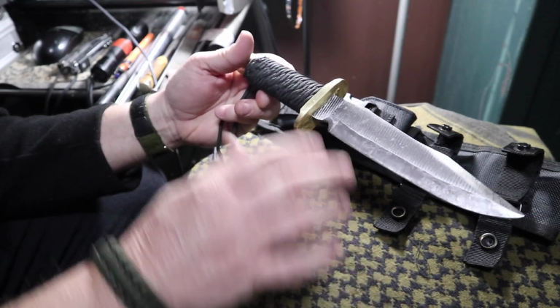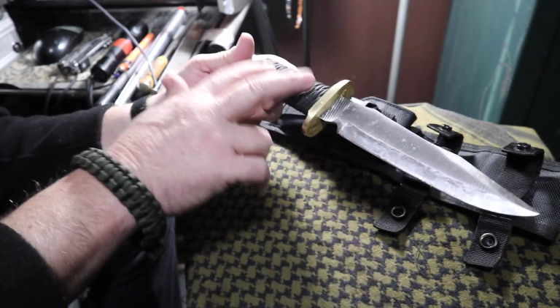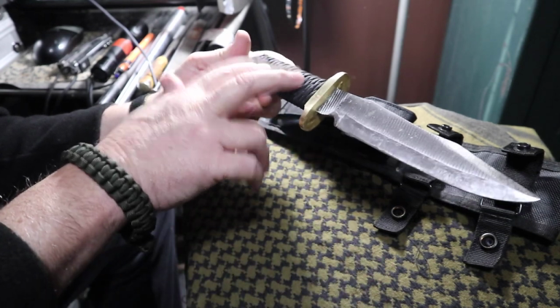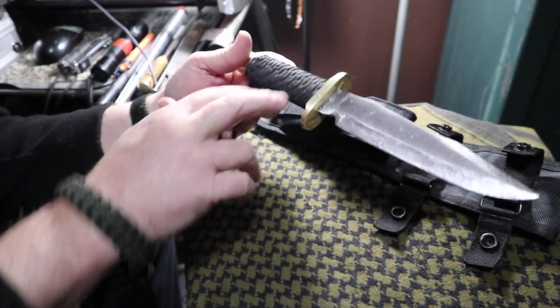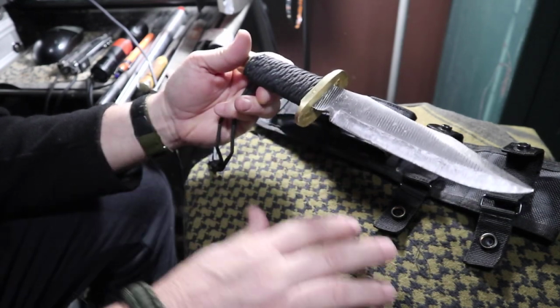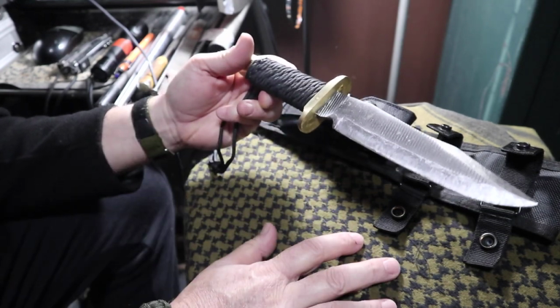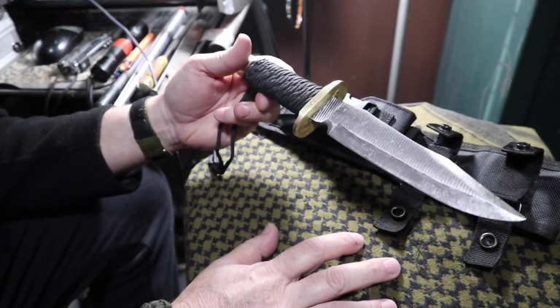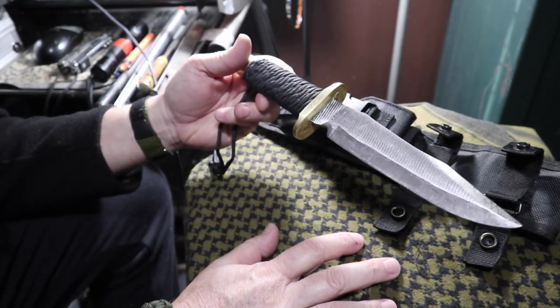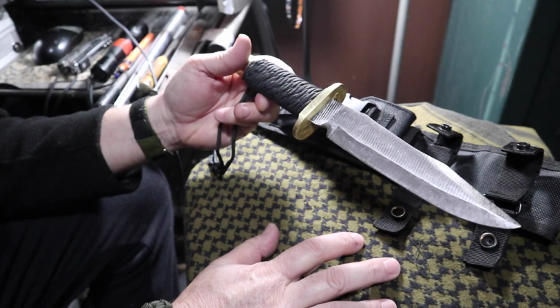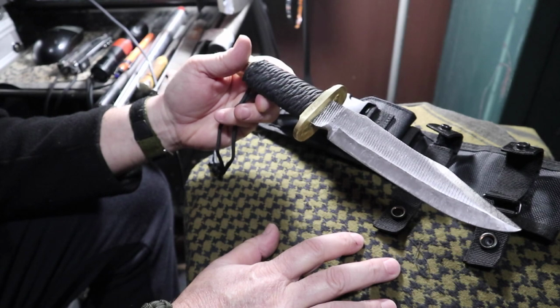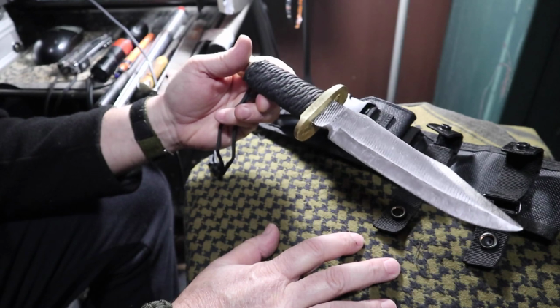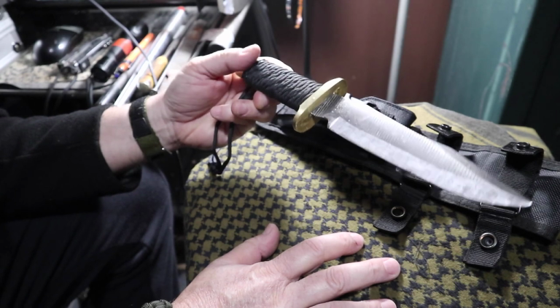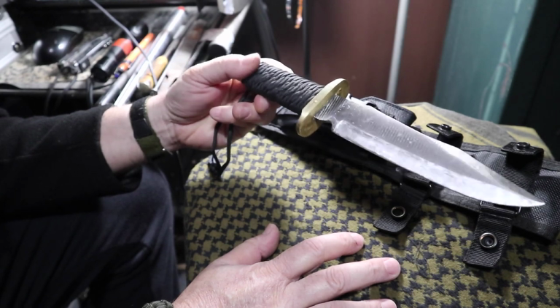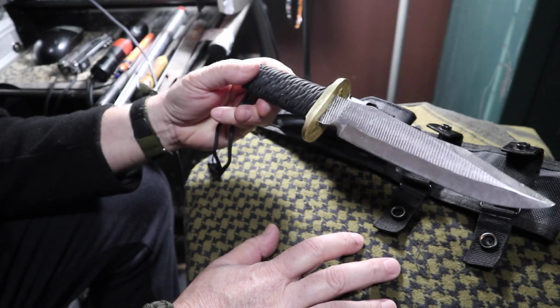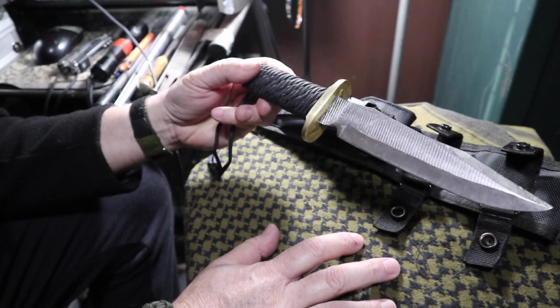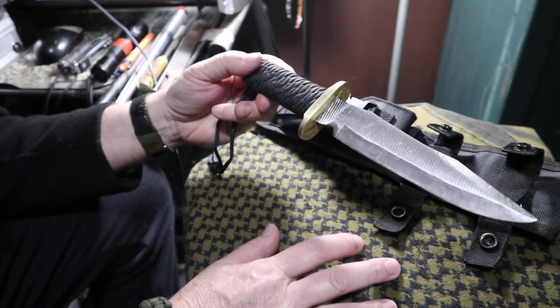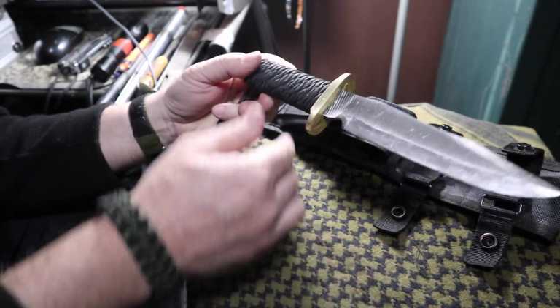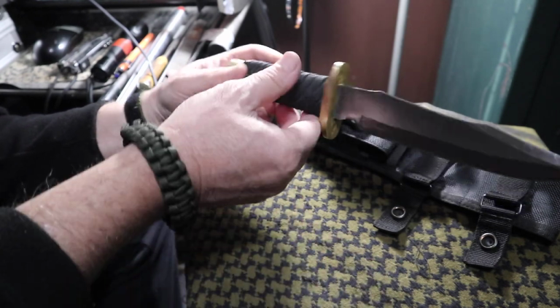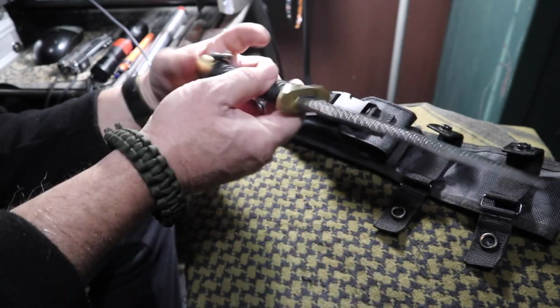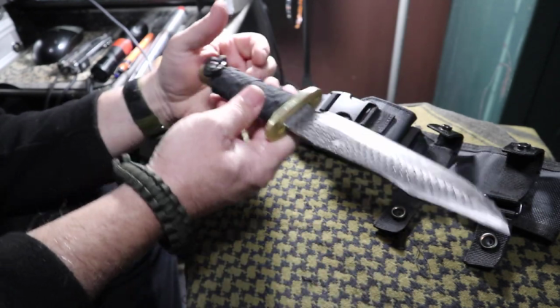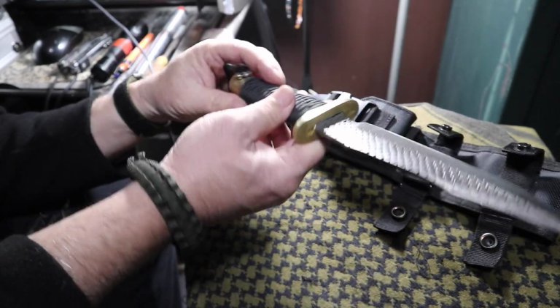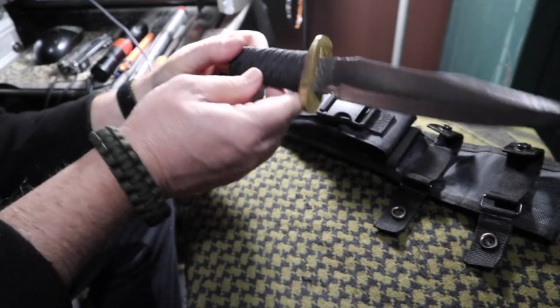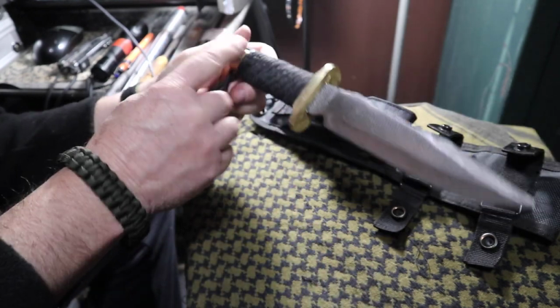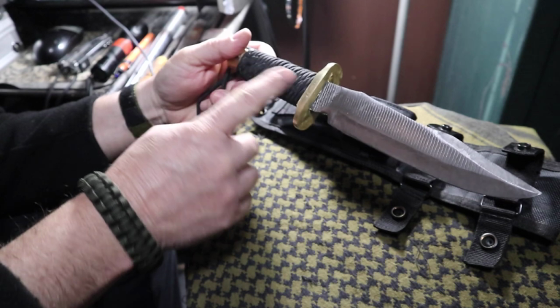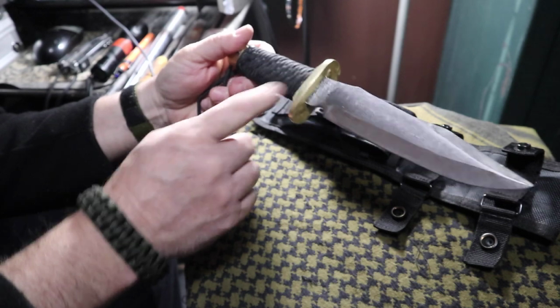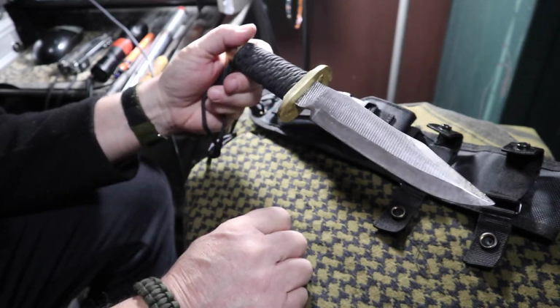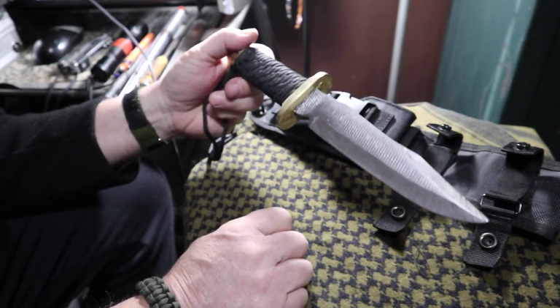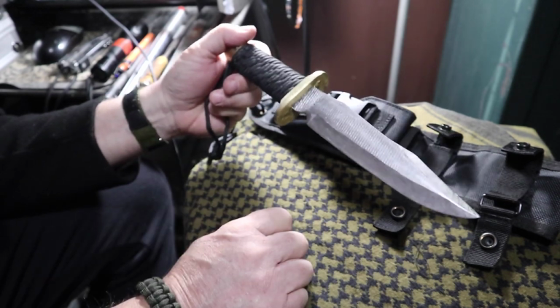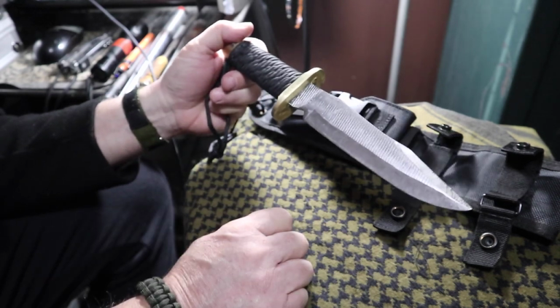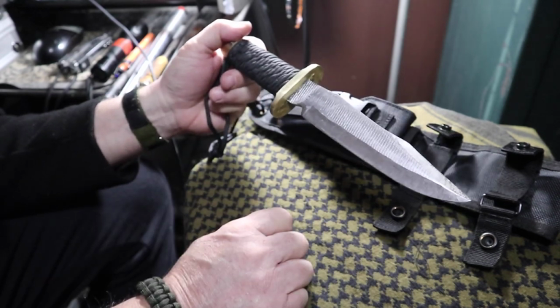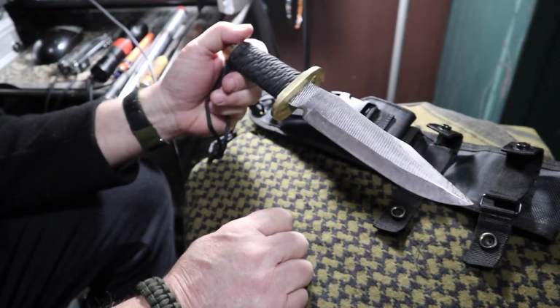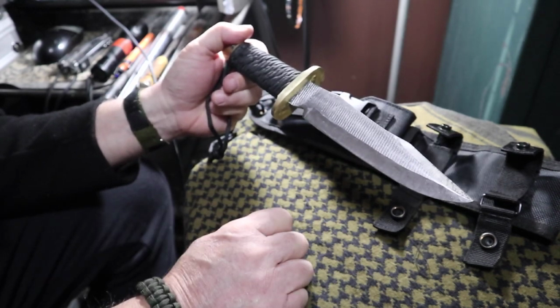Something like this, of course, you could put G10 handles on it. I'm going to make a couple more of these, and I'm going to do a stacked leather — a more traditional look with a stacked leather handle.